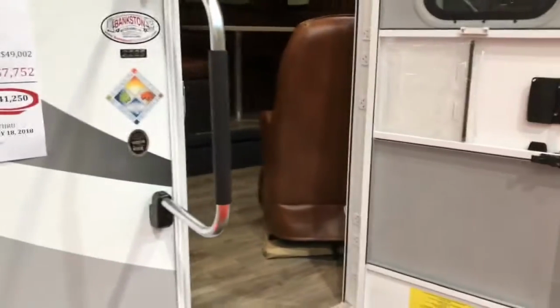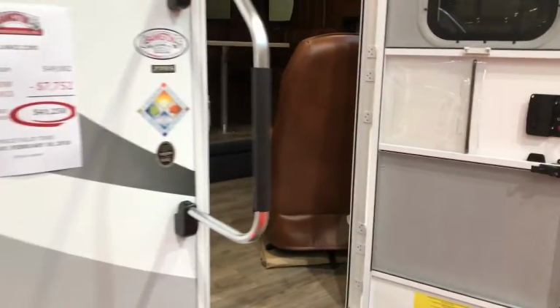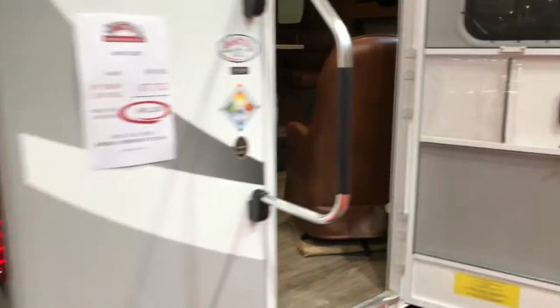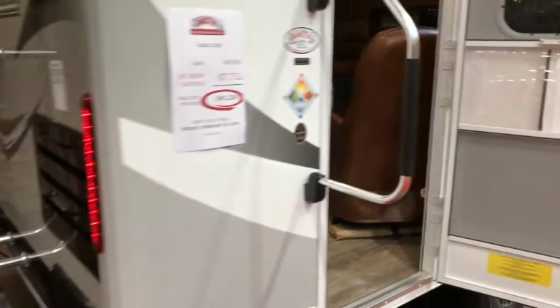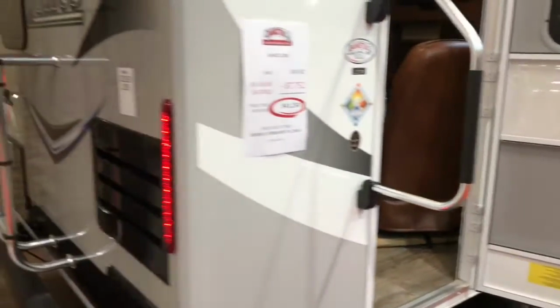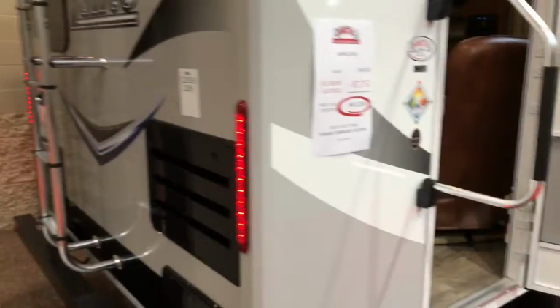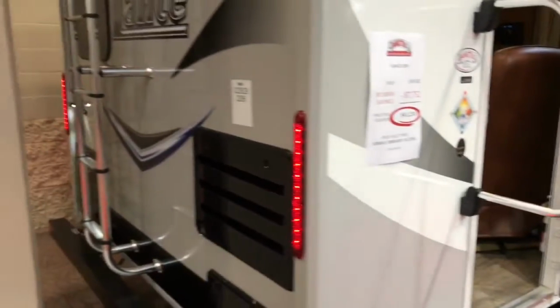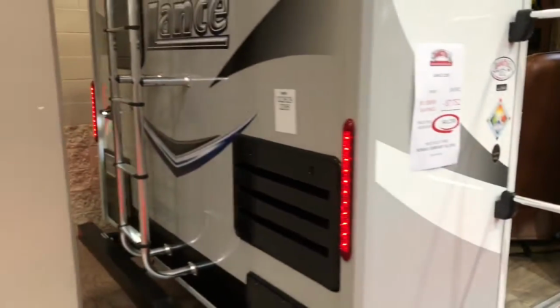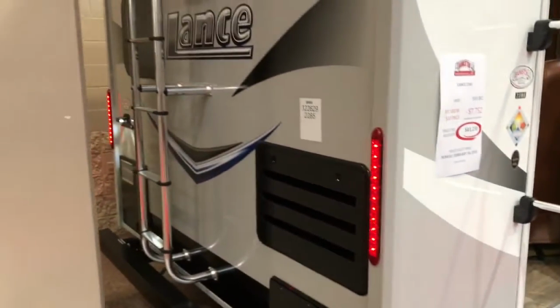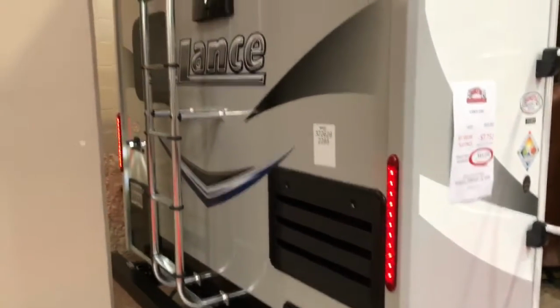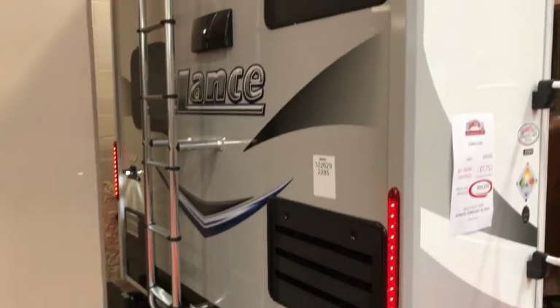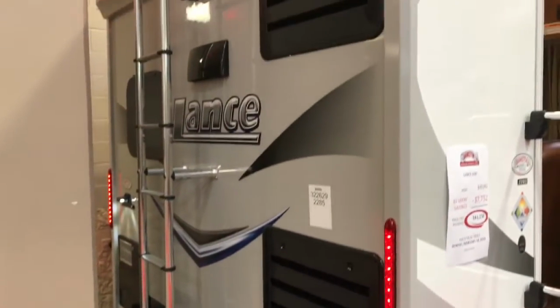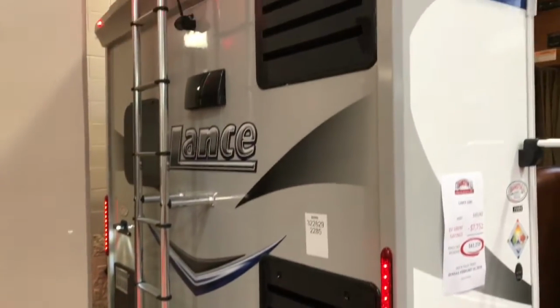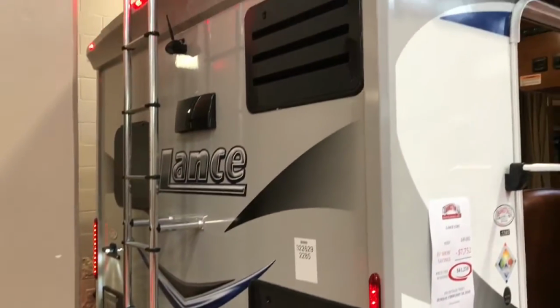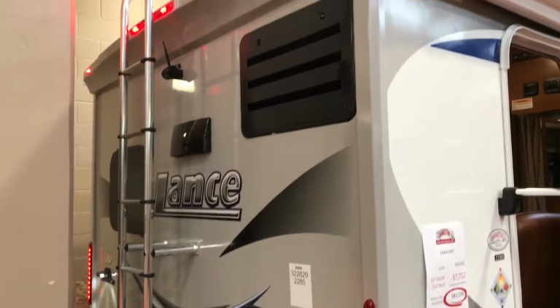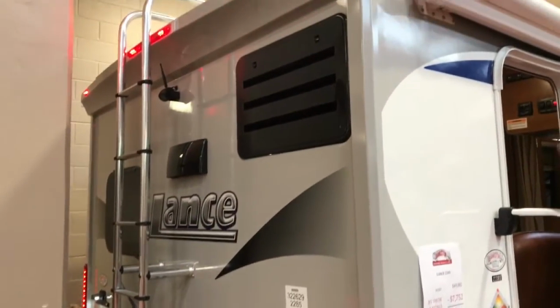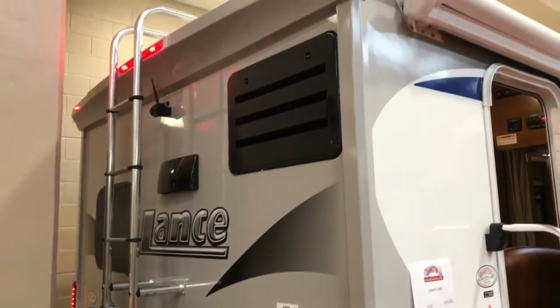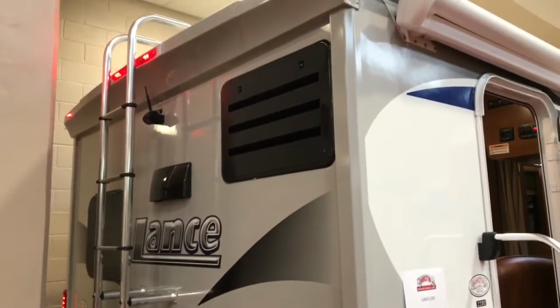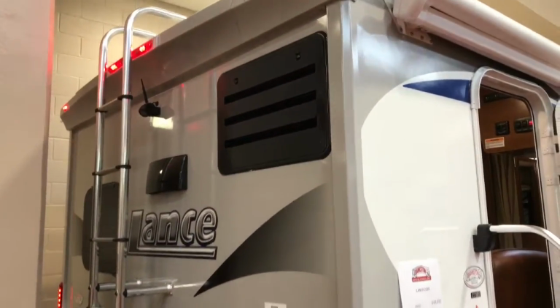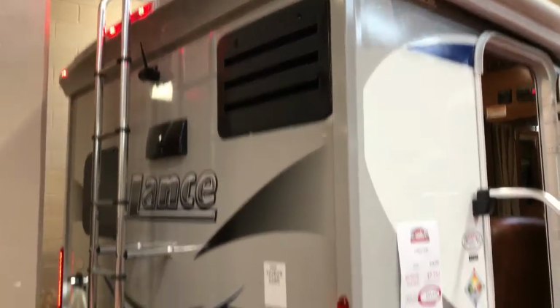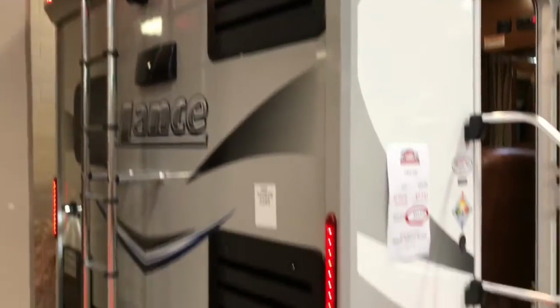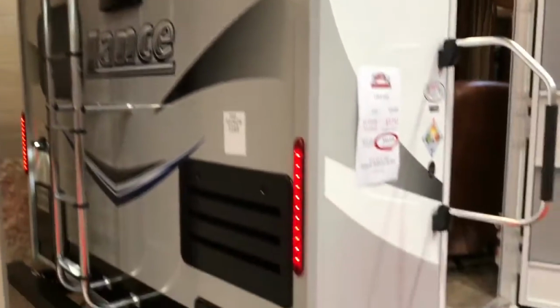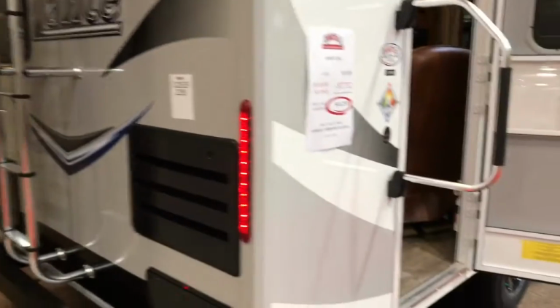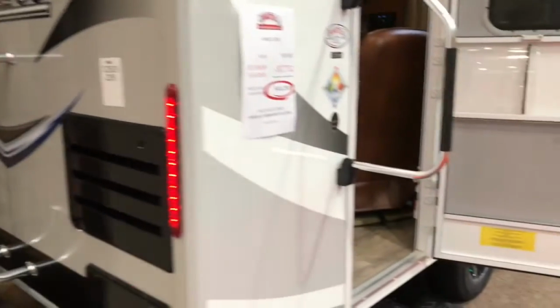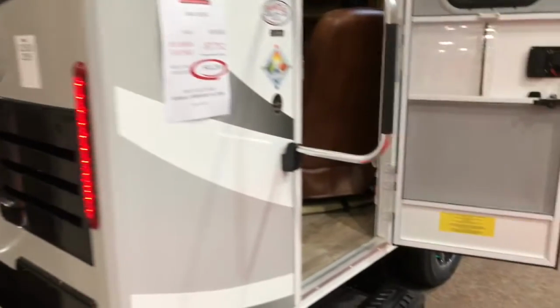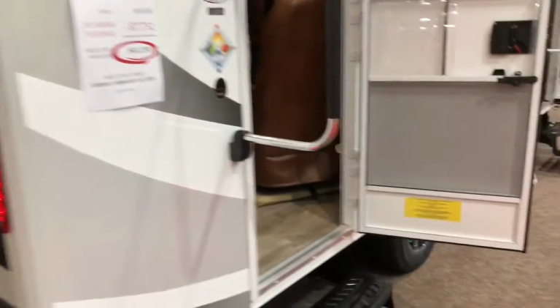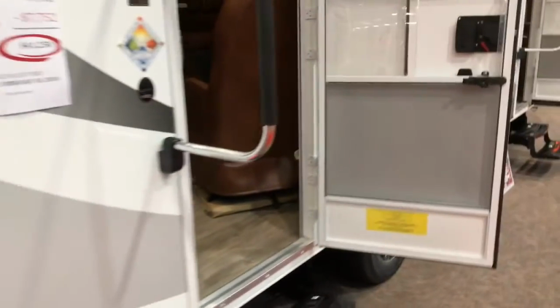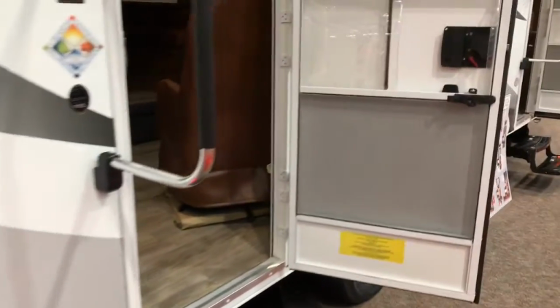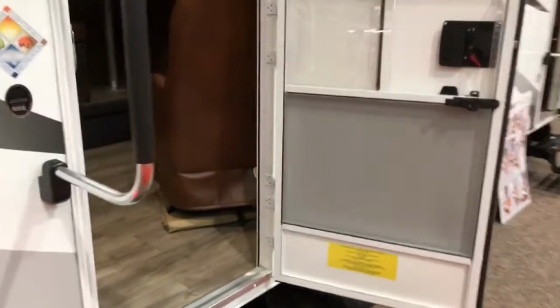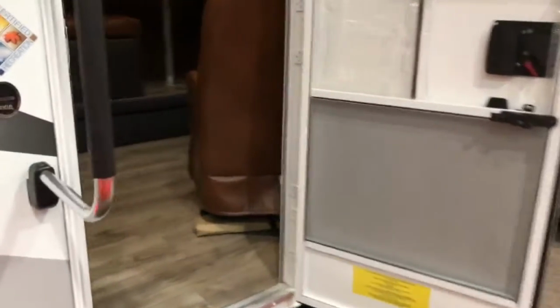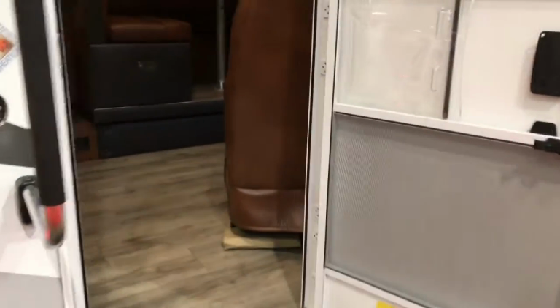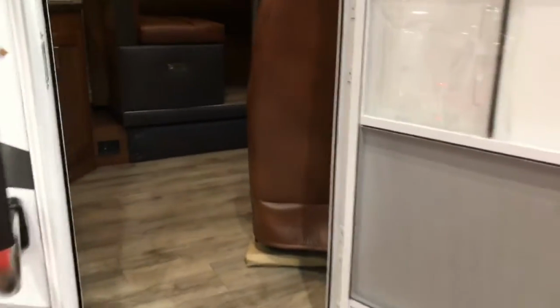It's got a slide-out on it, and it's also got a pretty nice look to it. I love all these lights on here, and it's got a ladder rack on the back. Let's go inside and check this thing out.